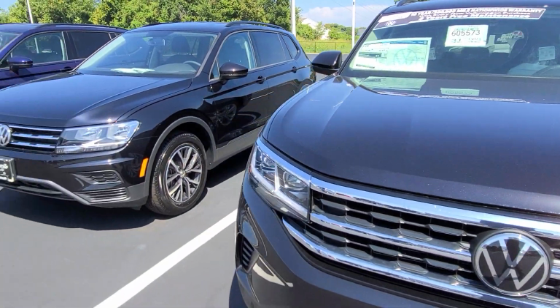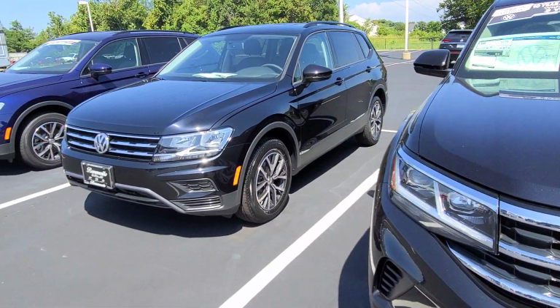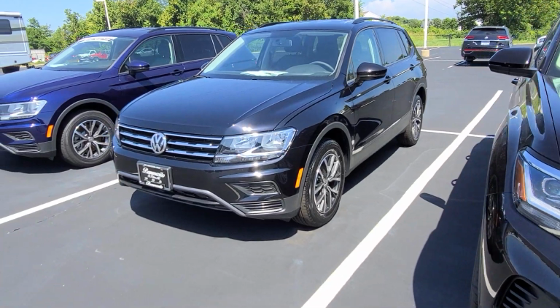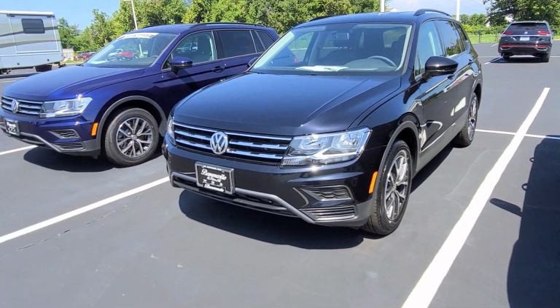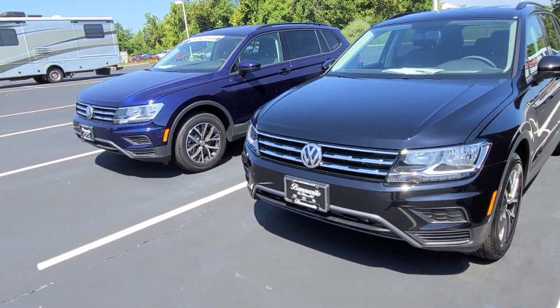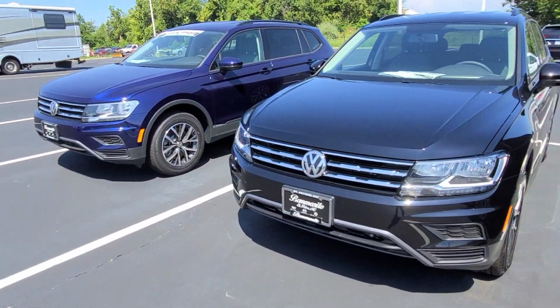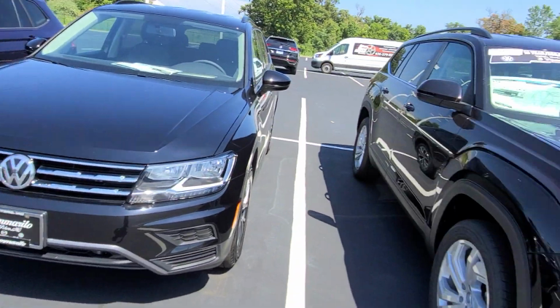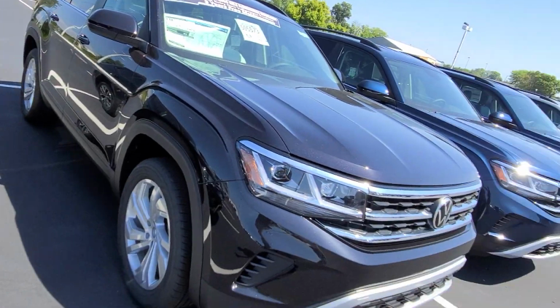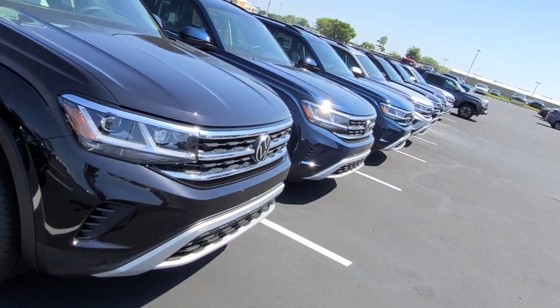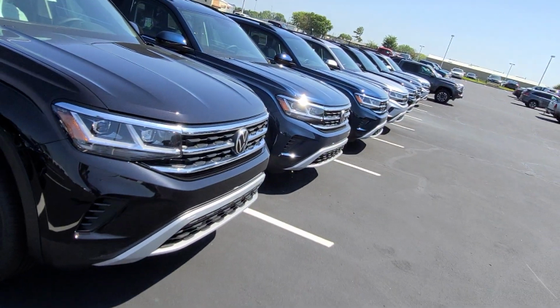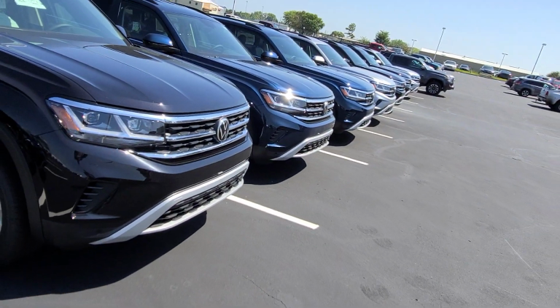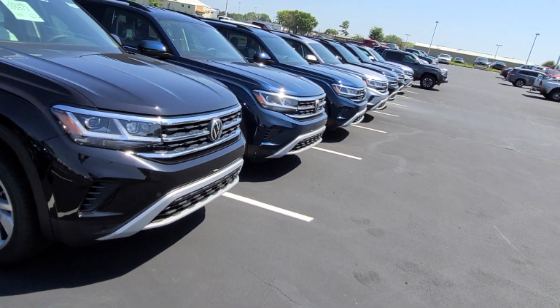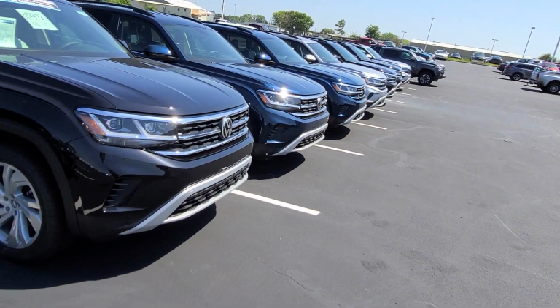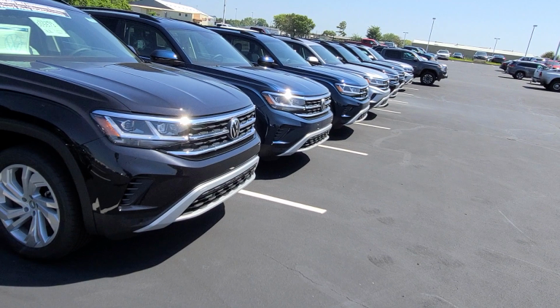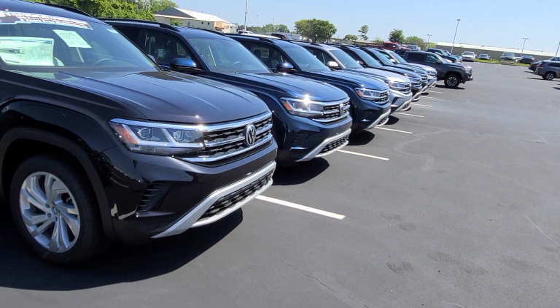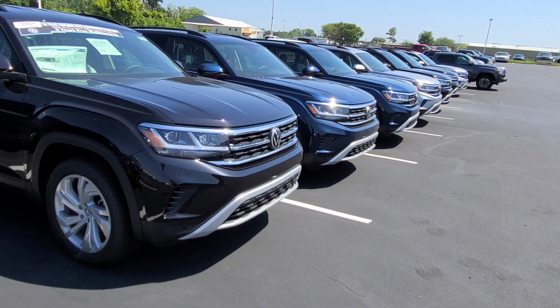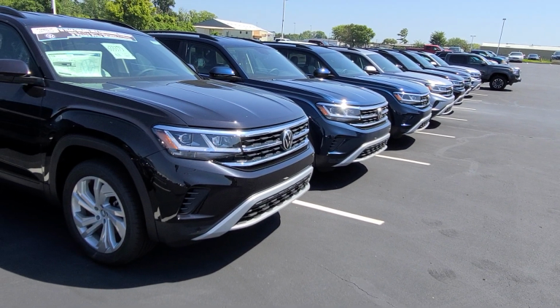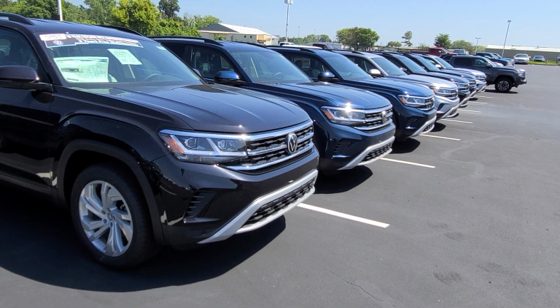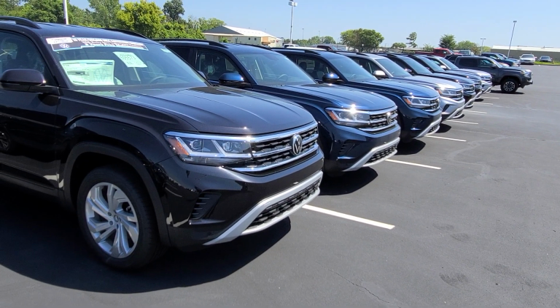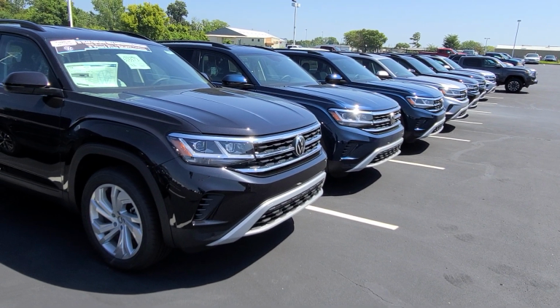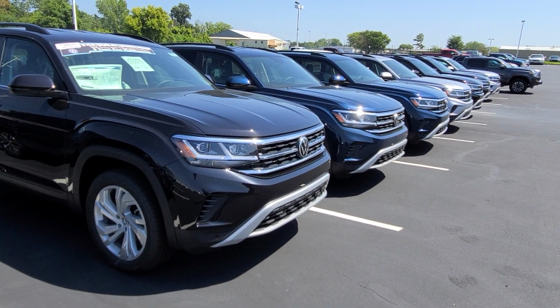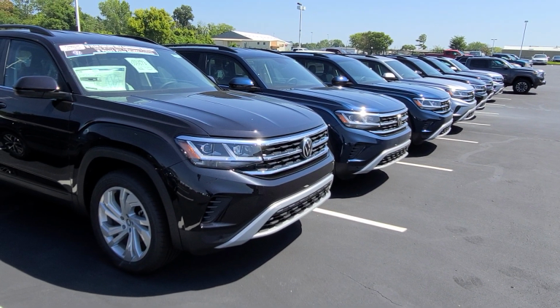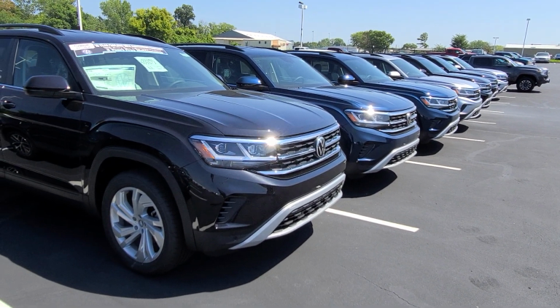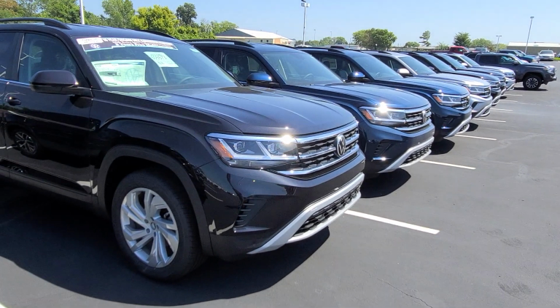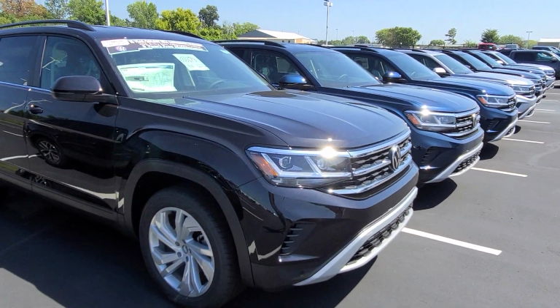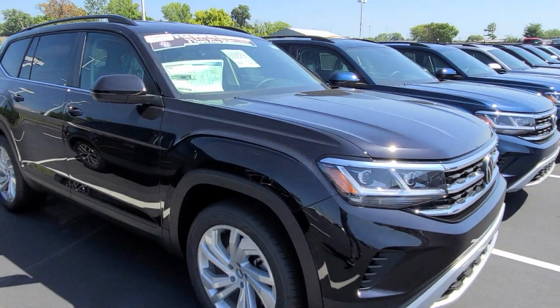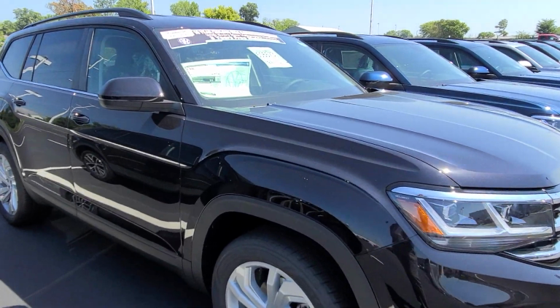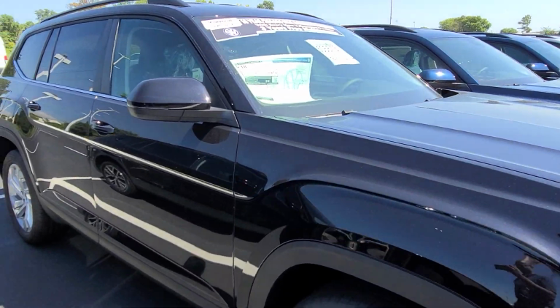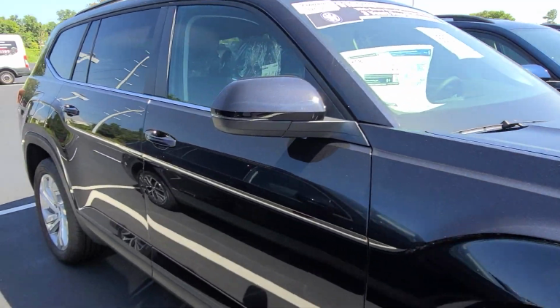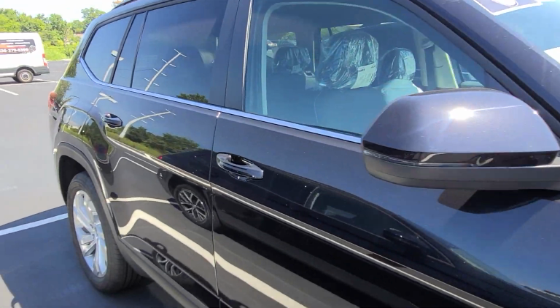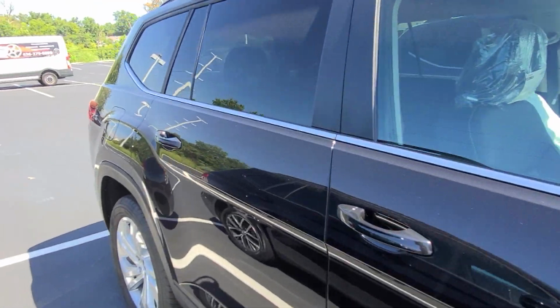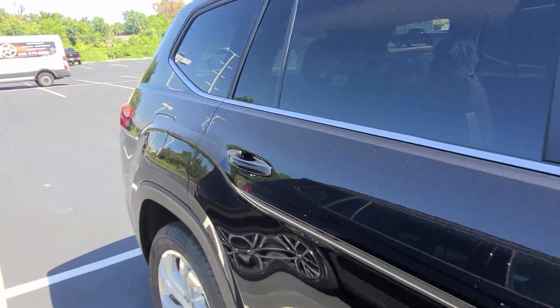And of course this is a Tiguan S and that's a Tiguan S. But I've got seven Atlases collectively parked together that aren't sold at the moment. So if you're interested in a car, give me a call: 636-290-4257.